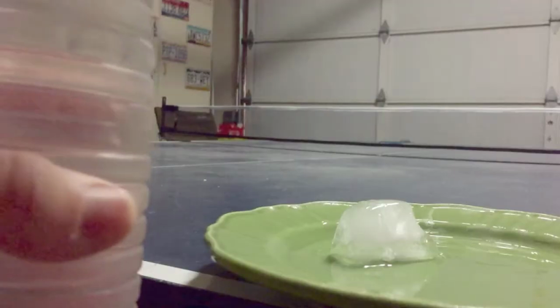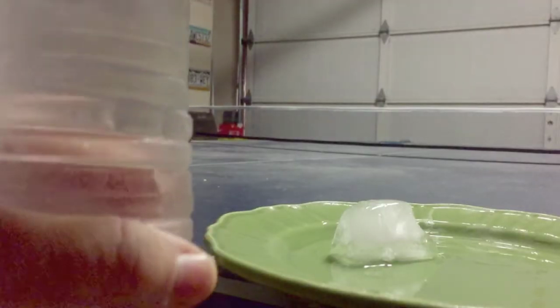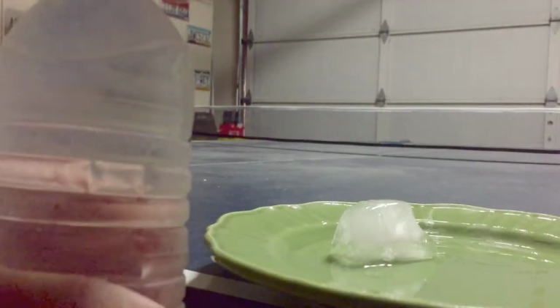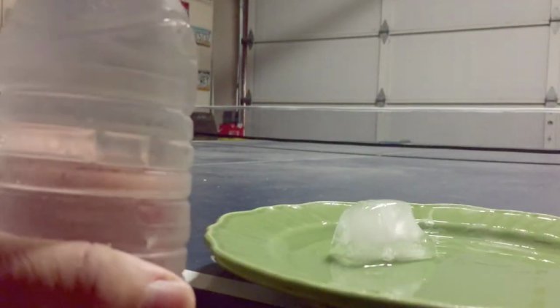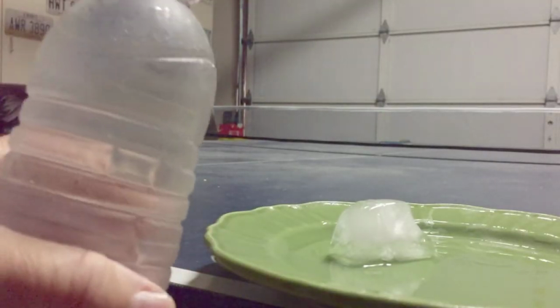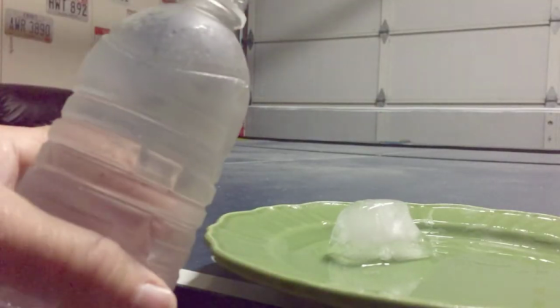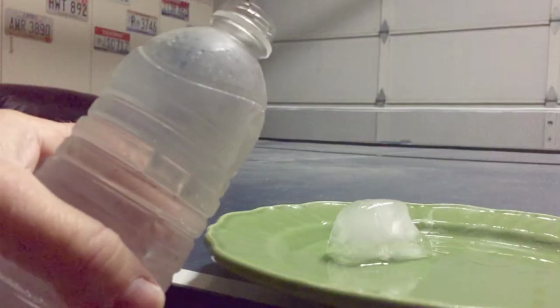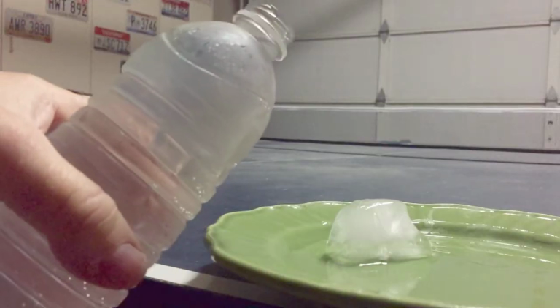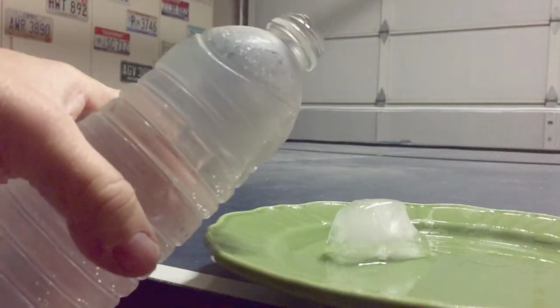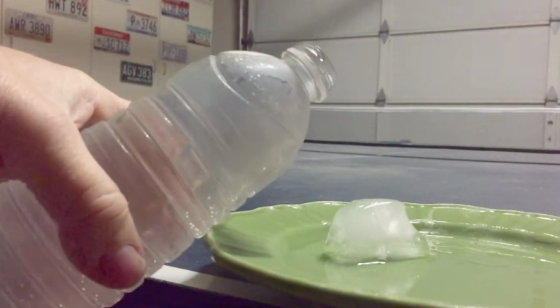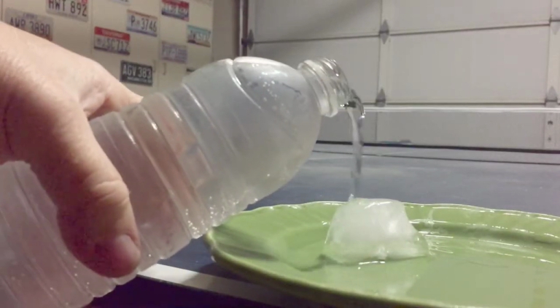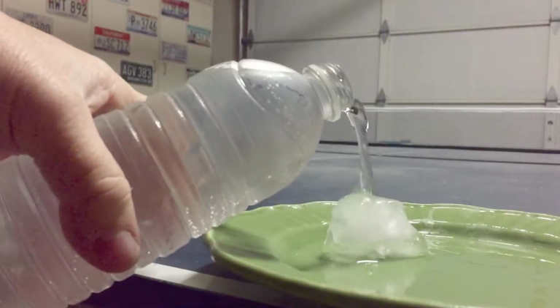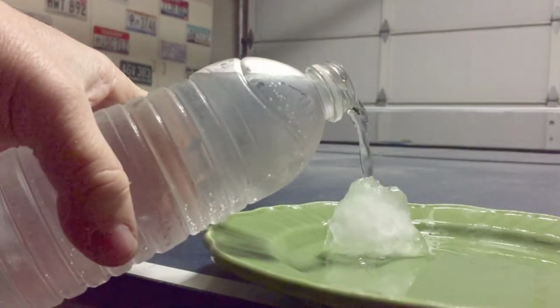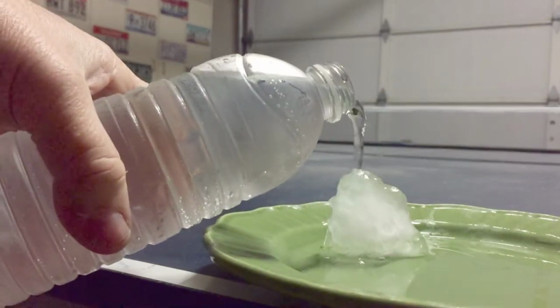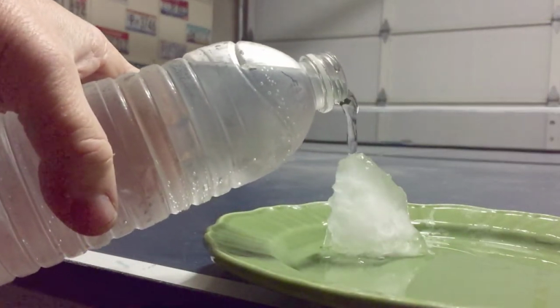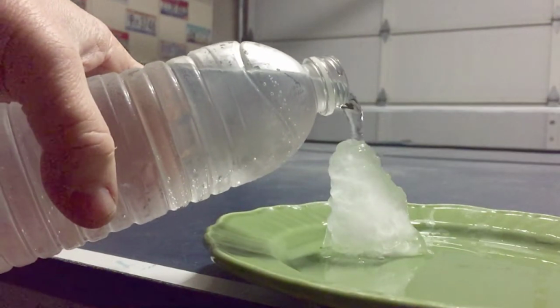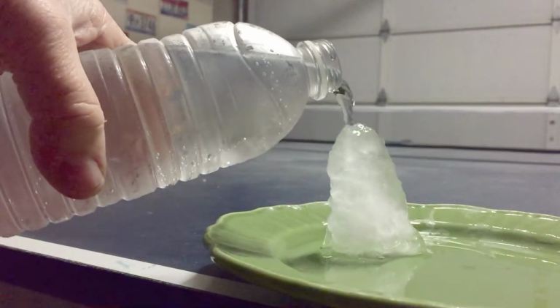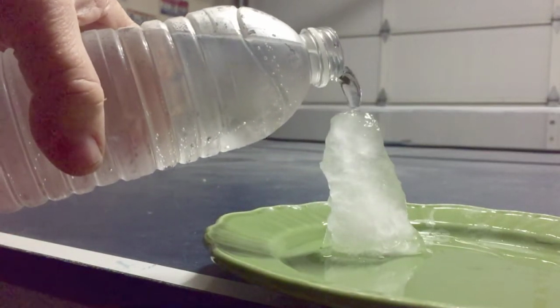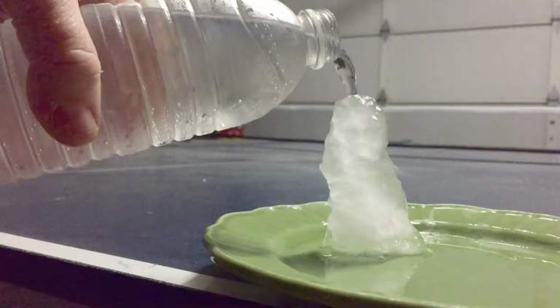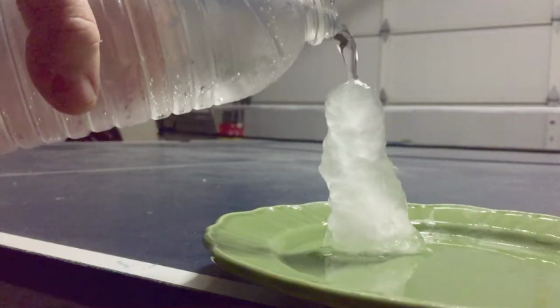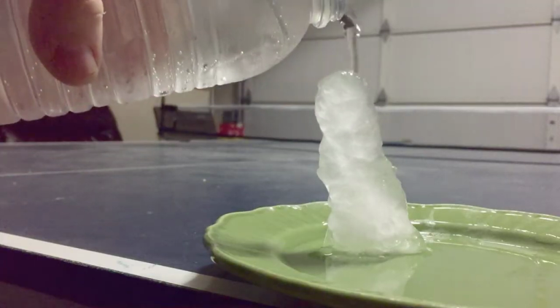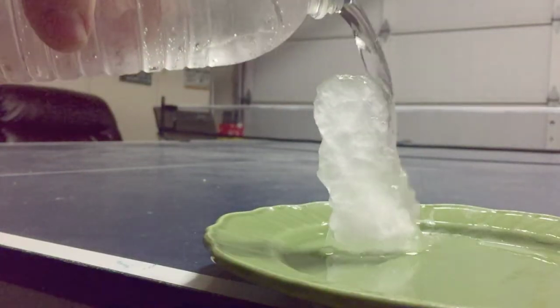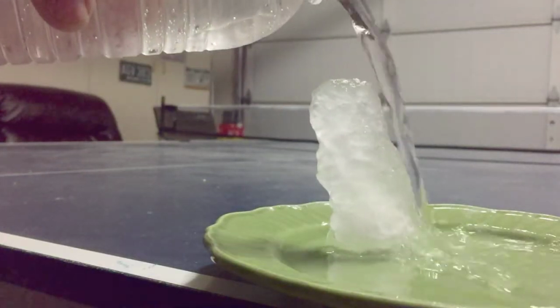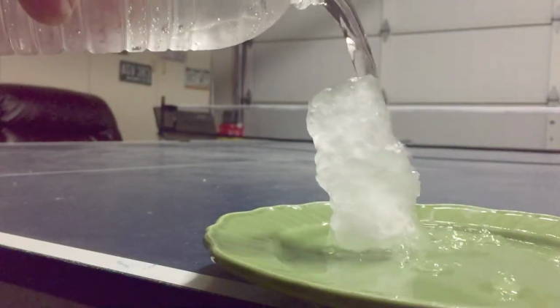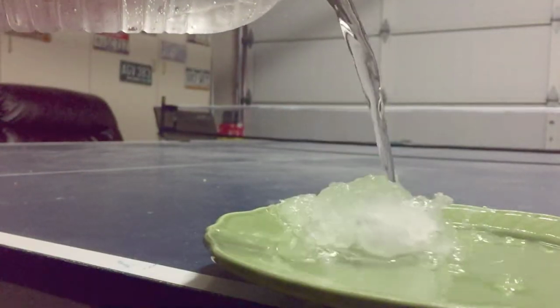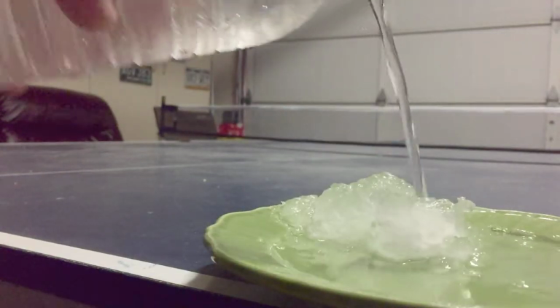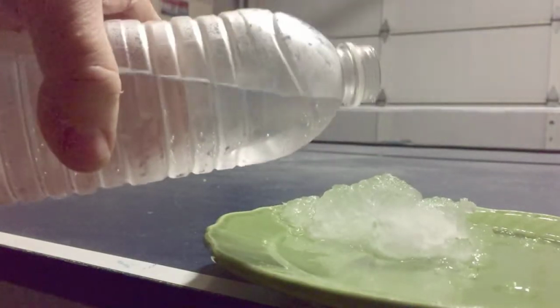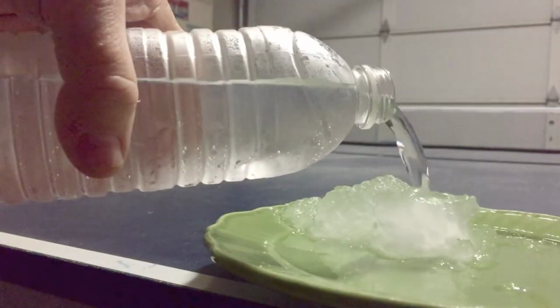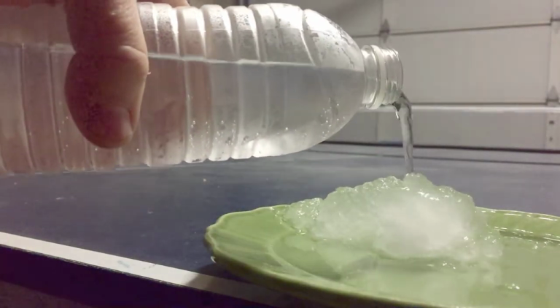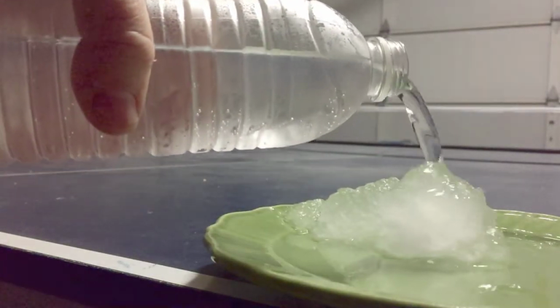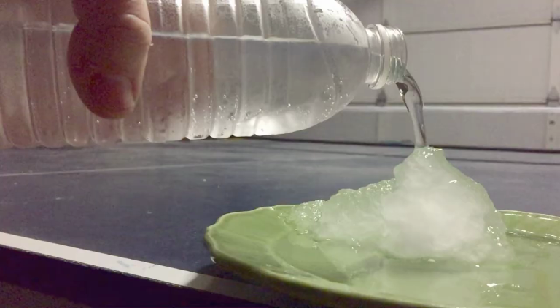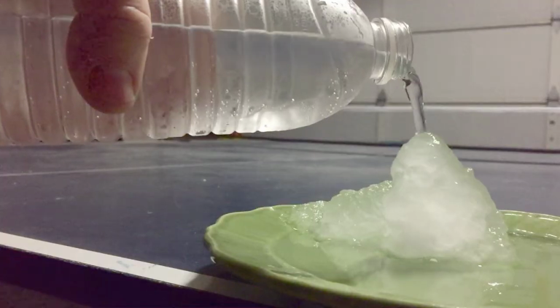Here I'm using the bottles that were standing straight up, and by pouring the water onto an ice cube it forms a slushy ice. As the super cool water hits the ice cube, it crystallizes and spreads the stream of water as it's getting poured onto the pile.